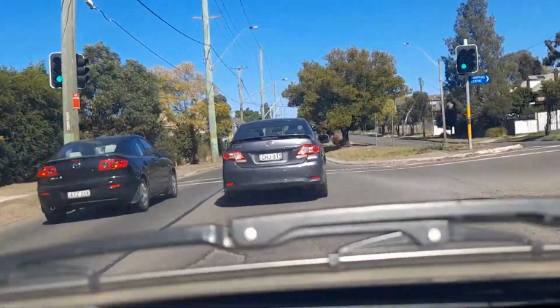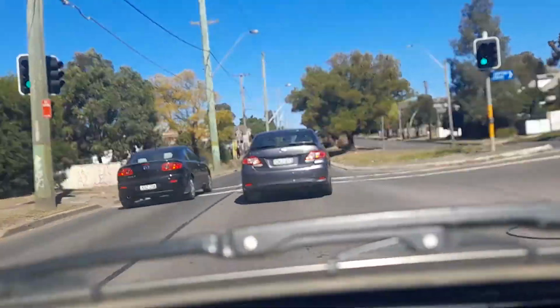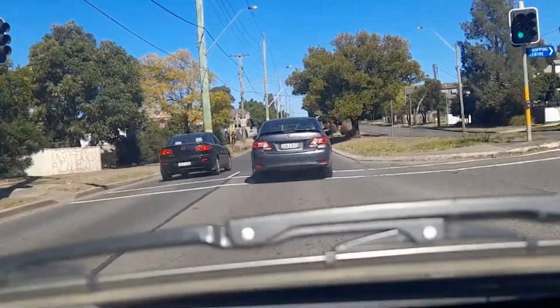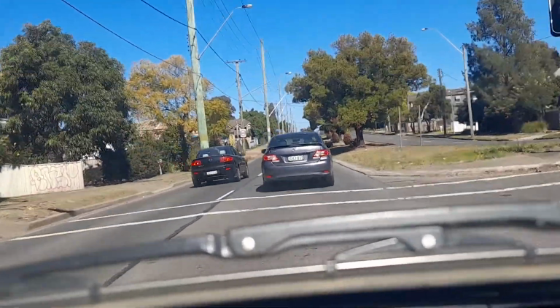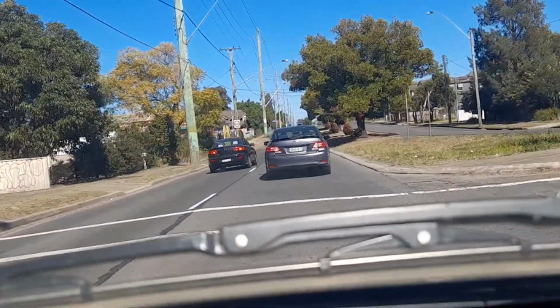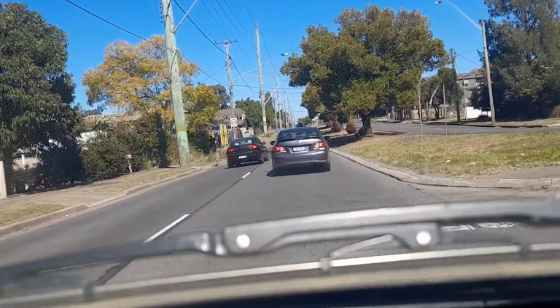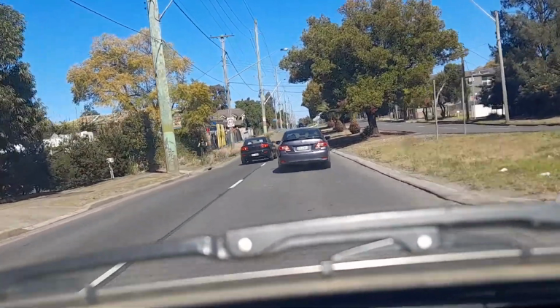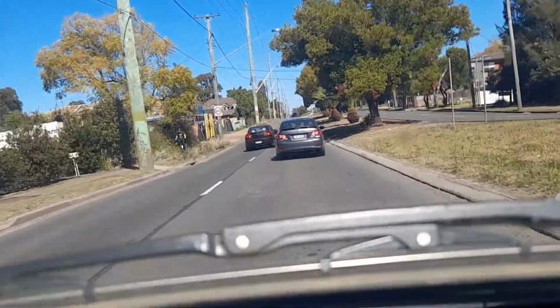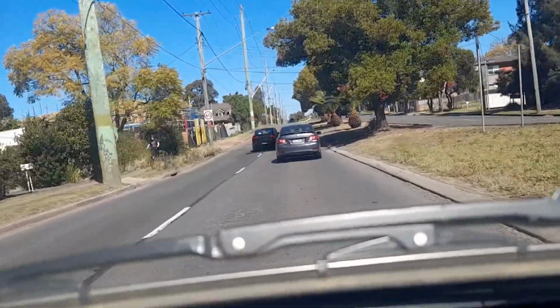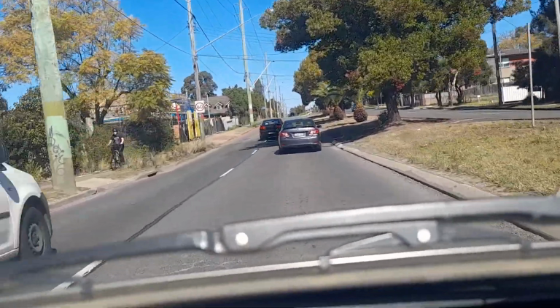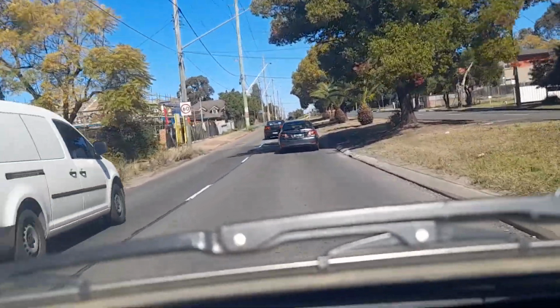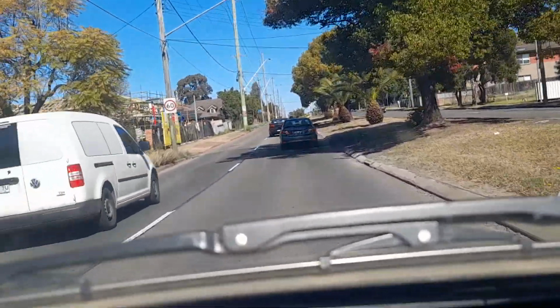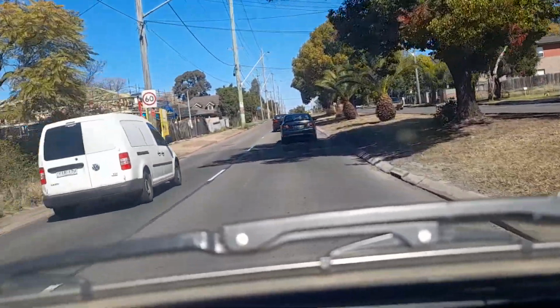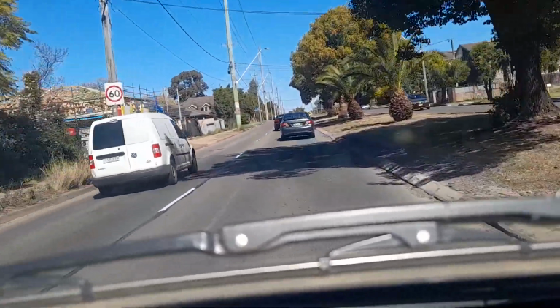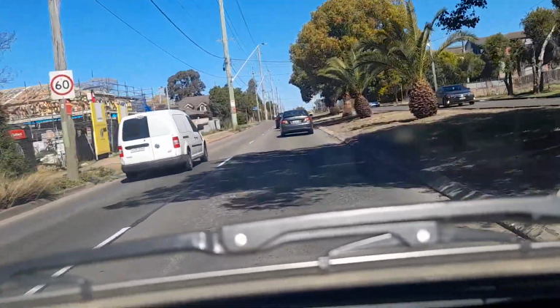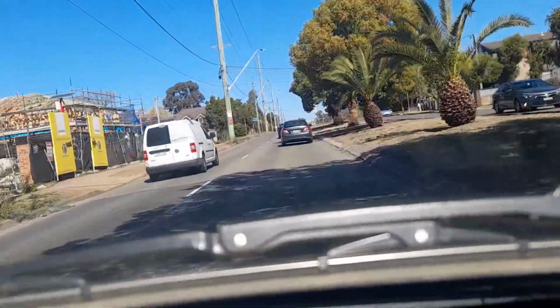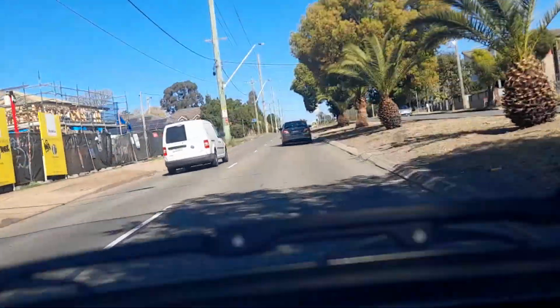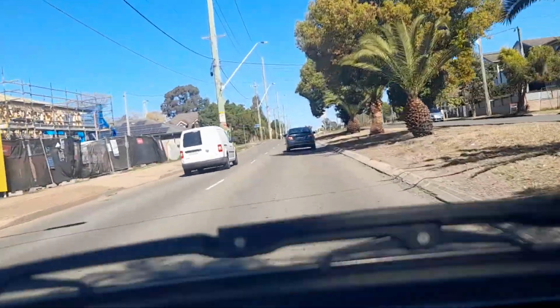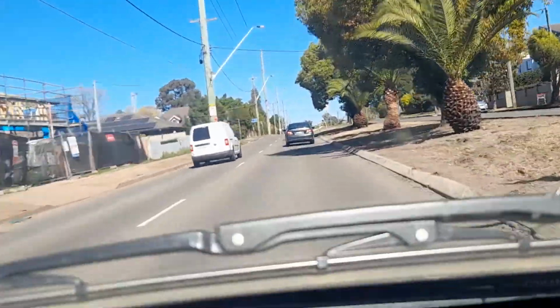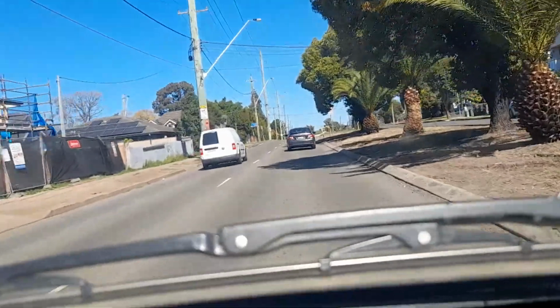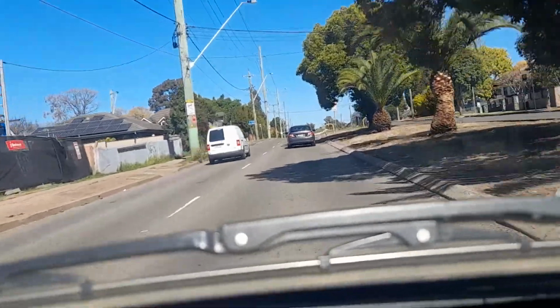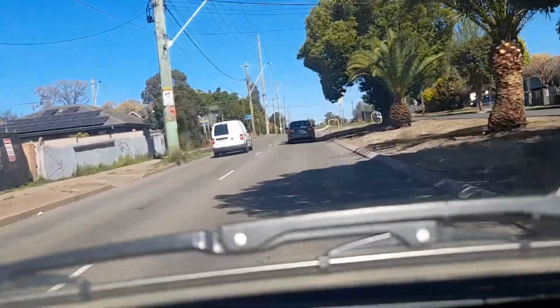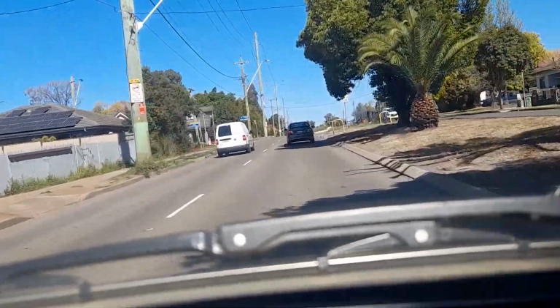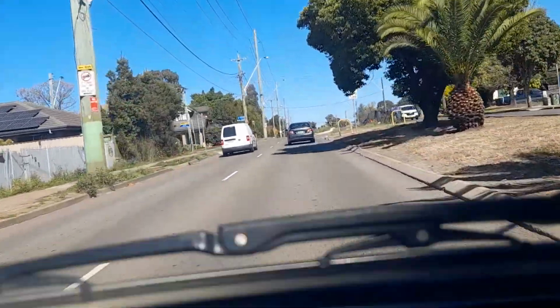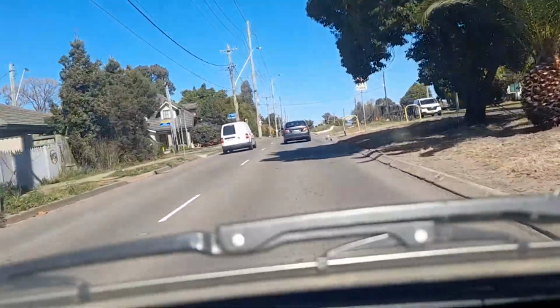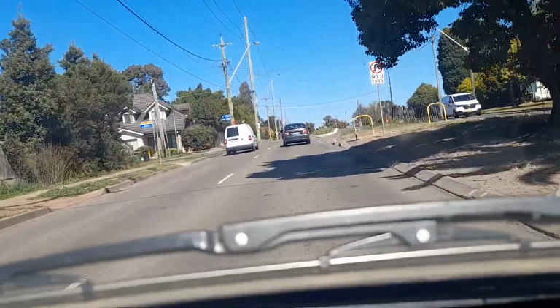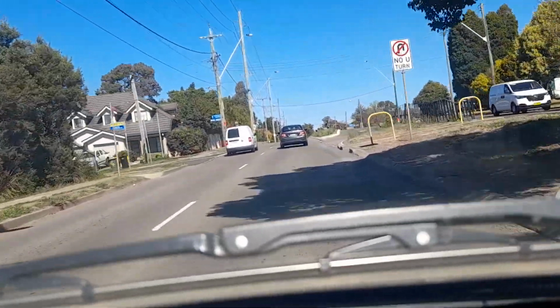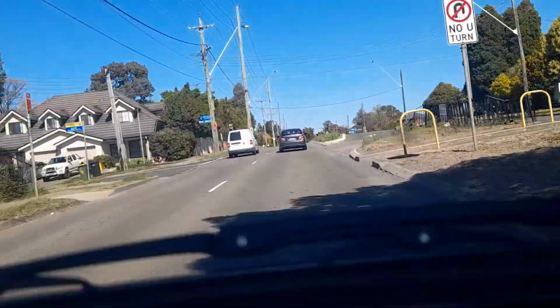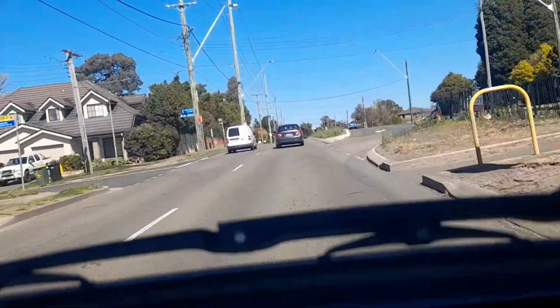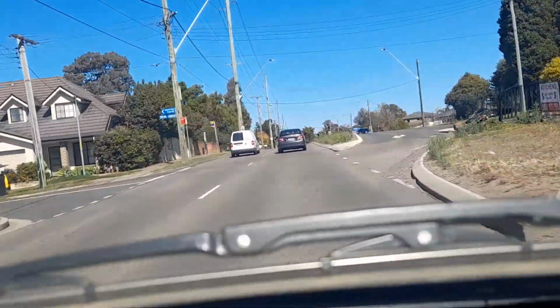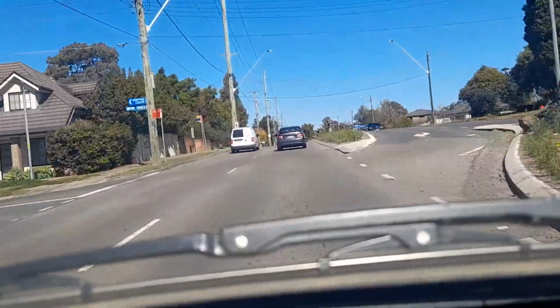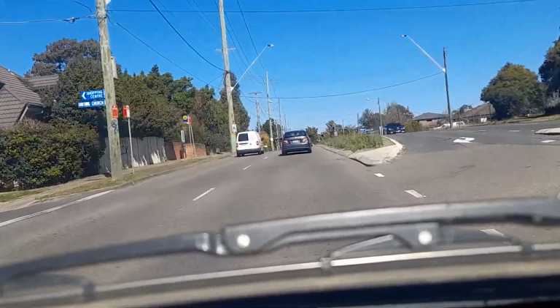We nearly went into the other lane in front of the other car — good eye. It's picked up a little bit of traffic compared to 8:30 this morning.